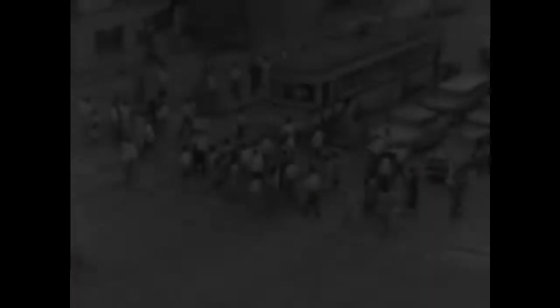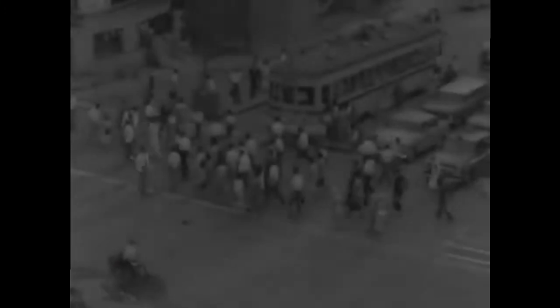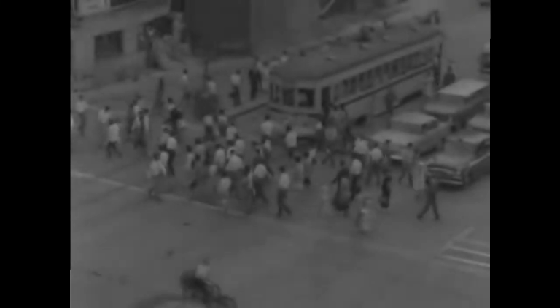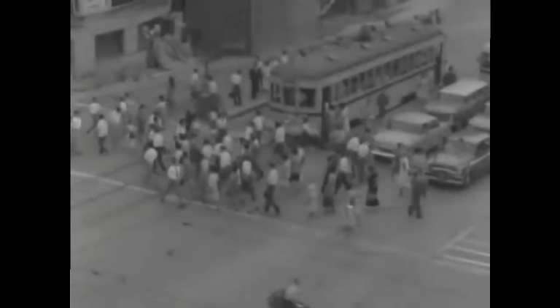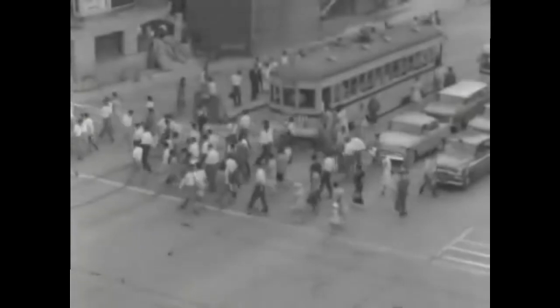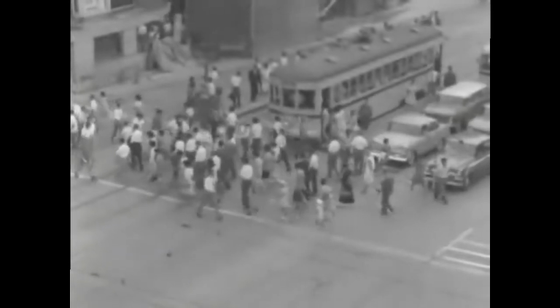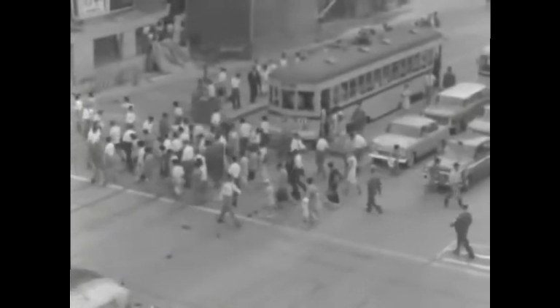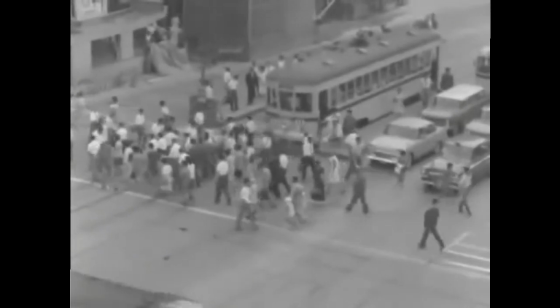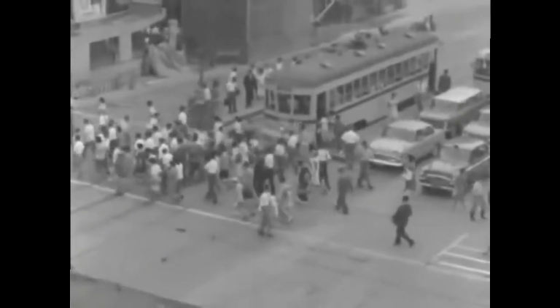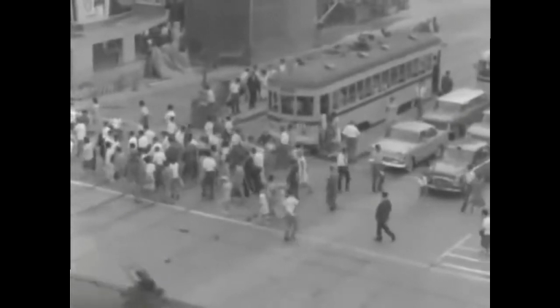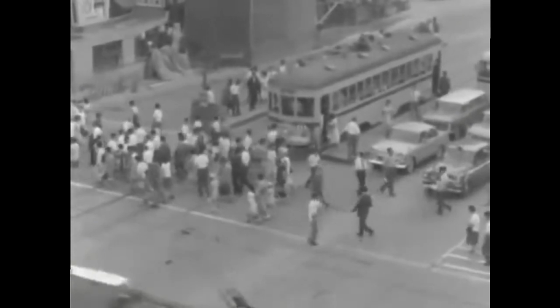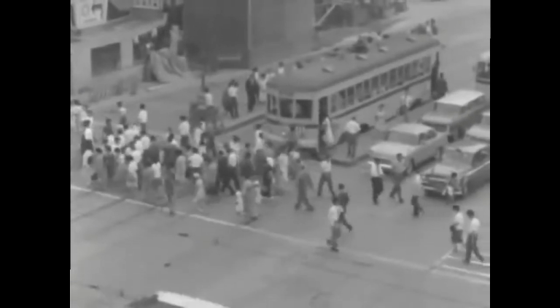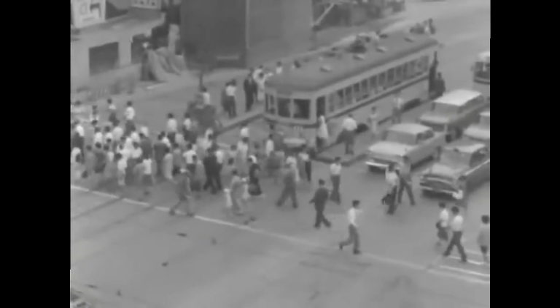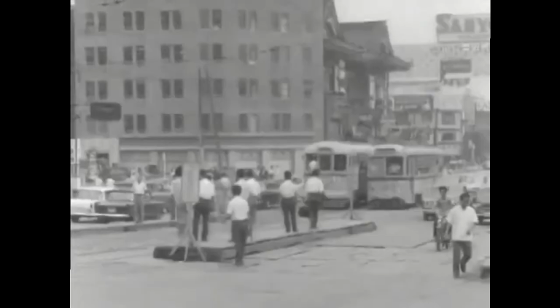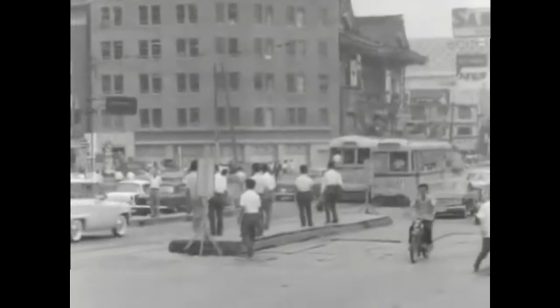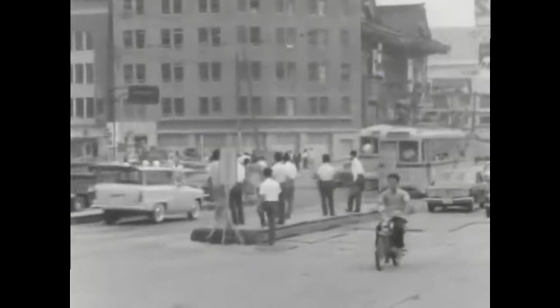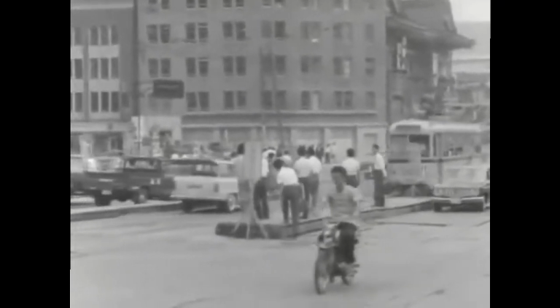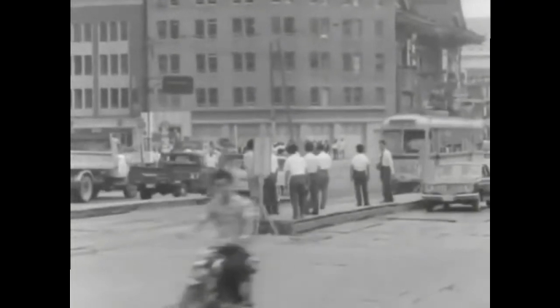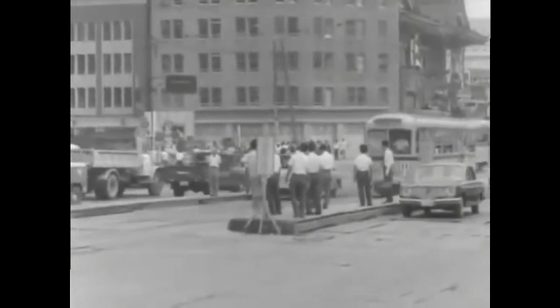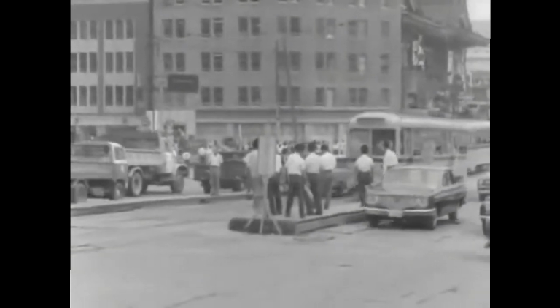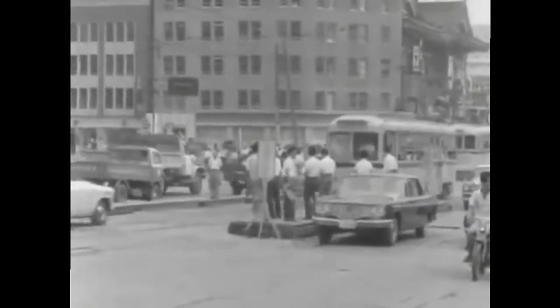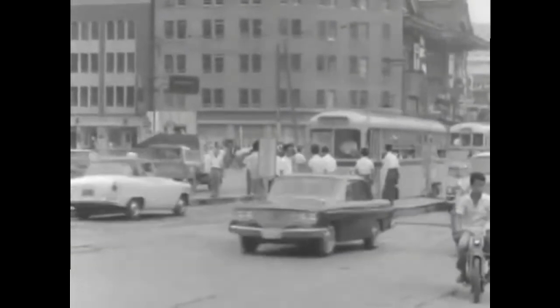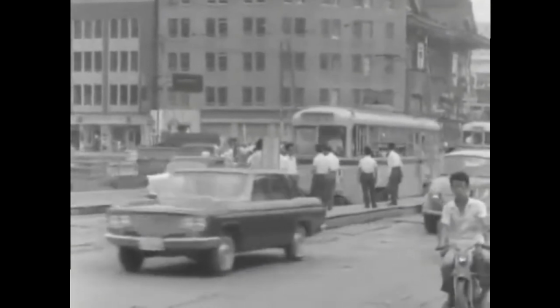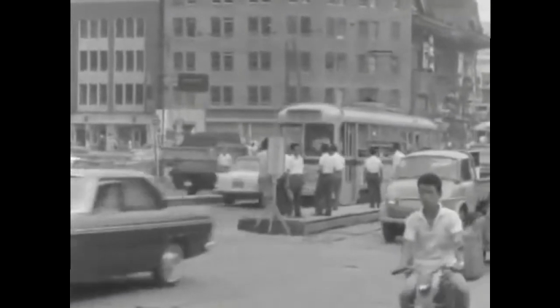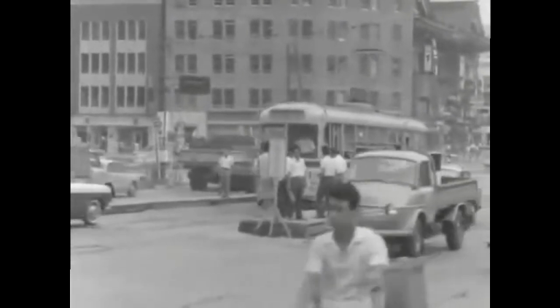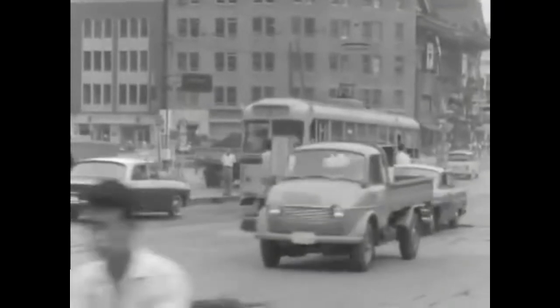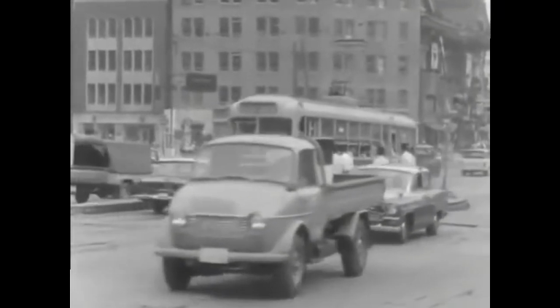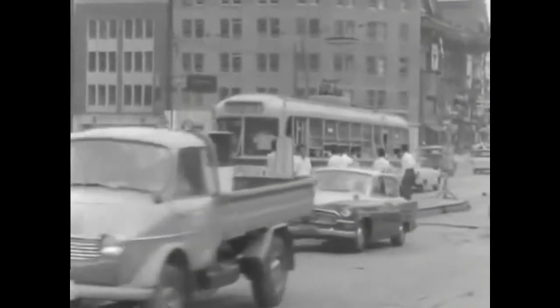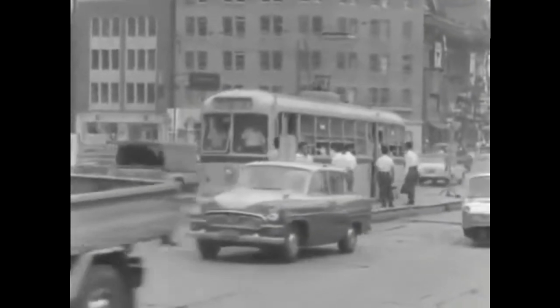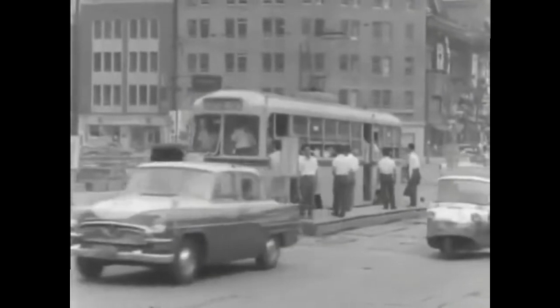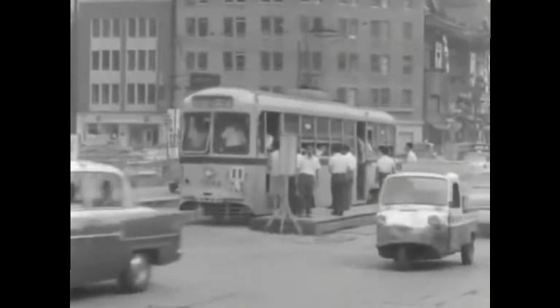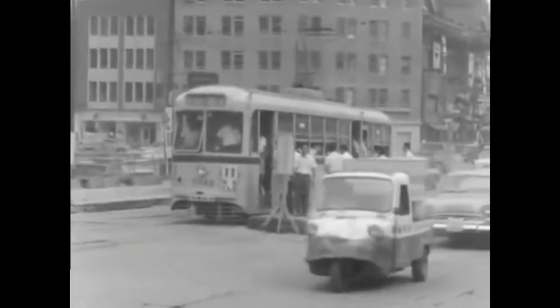Just like now in Shanghai and Milan, some major cities in Japan during the 60s were having really bad smog. The Japanese government responded with the Mission Regulation Law in 1968 that would become active in January 1975.